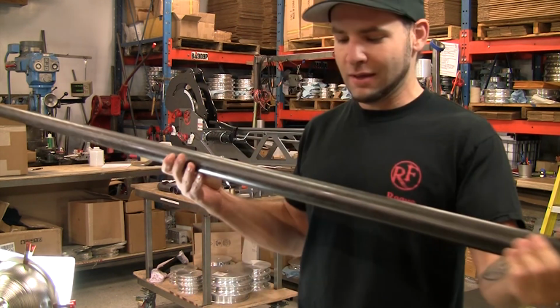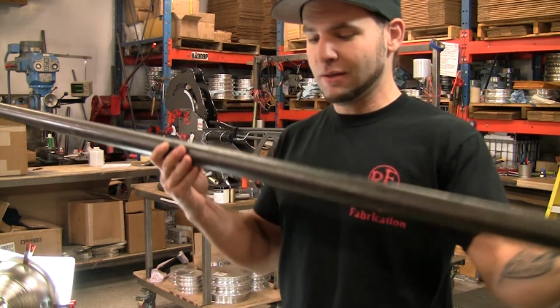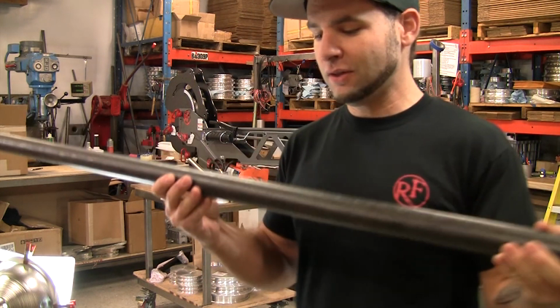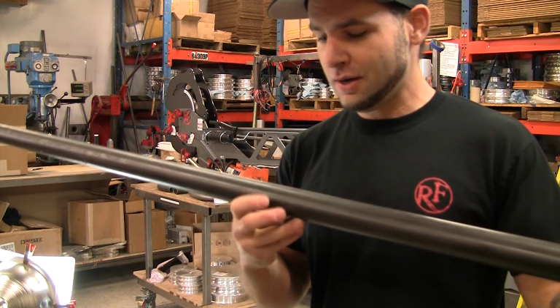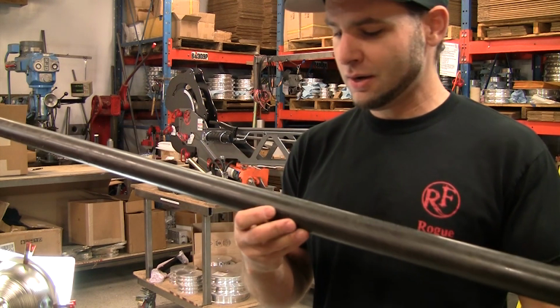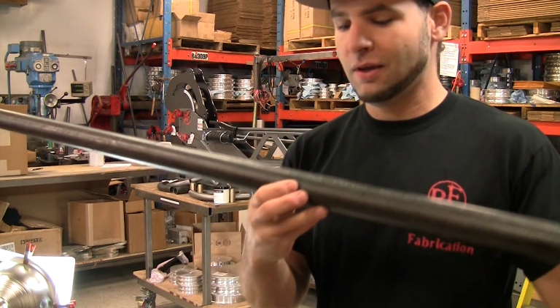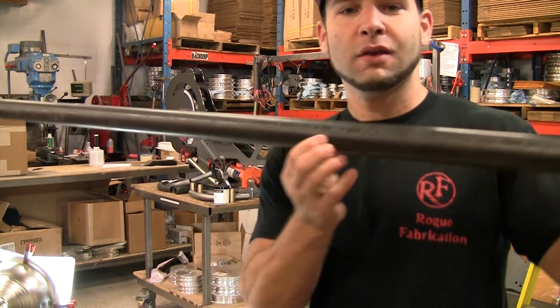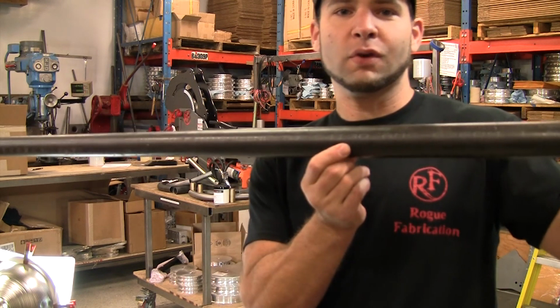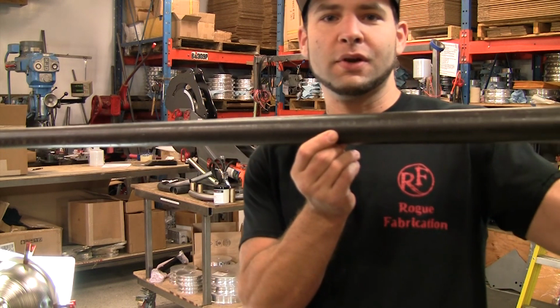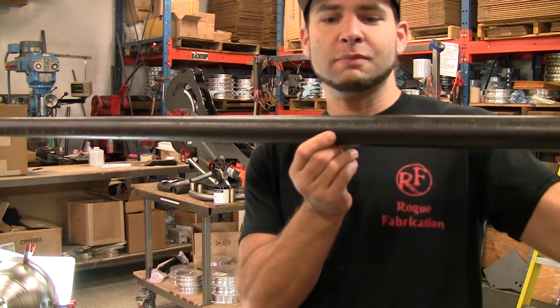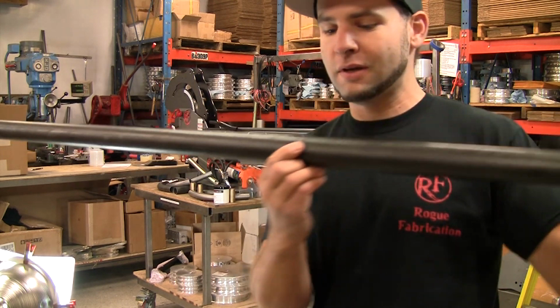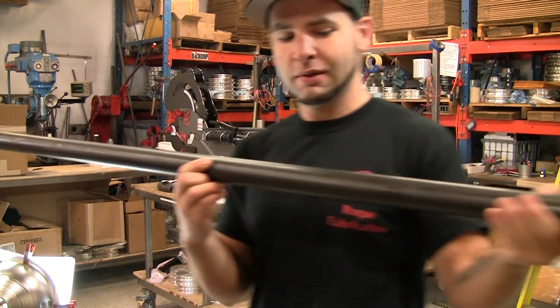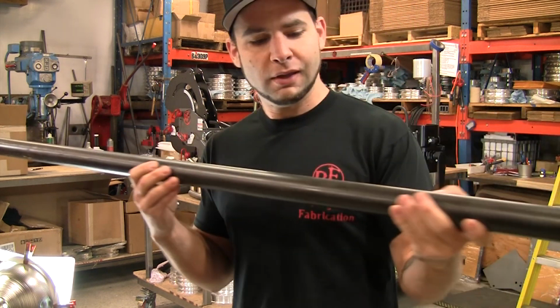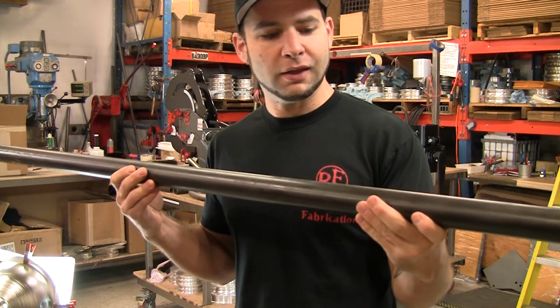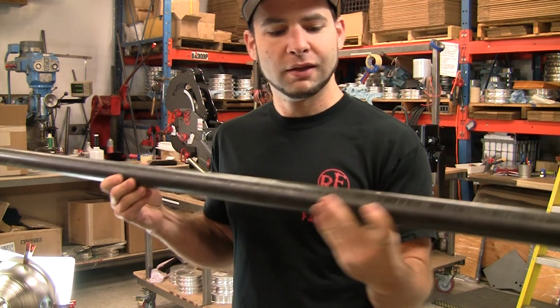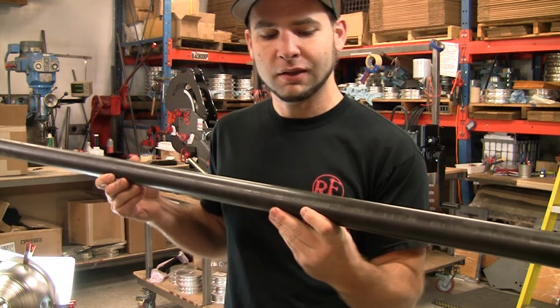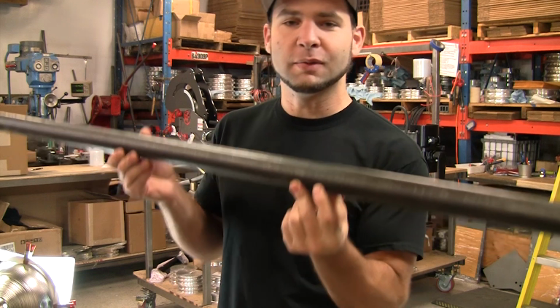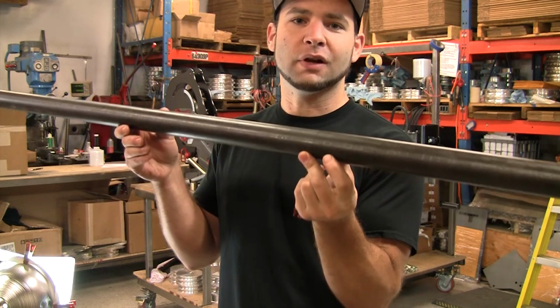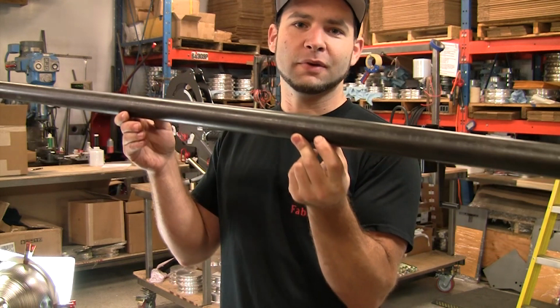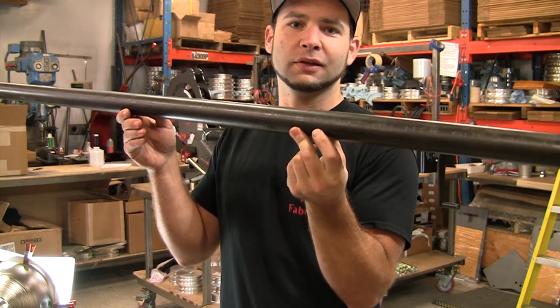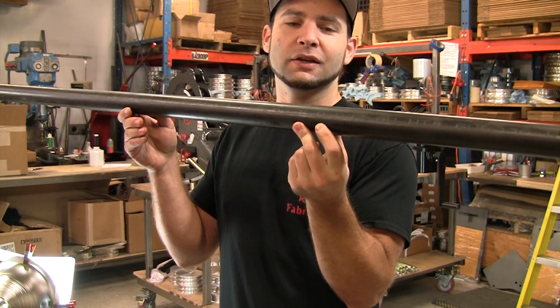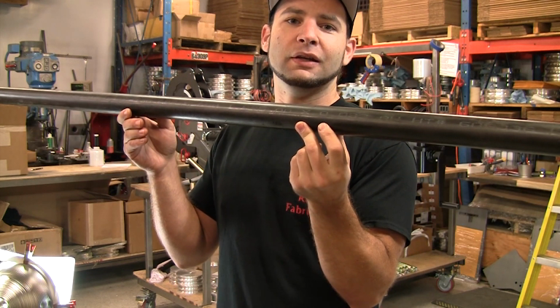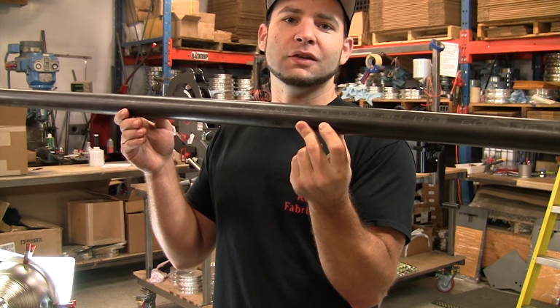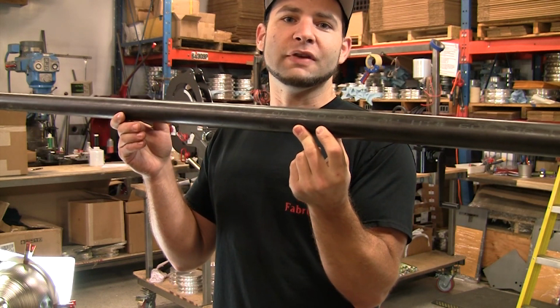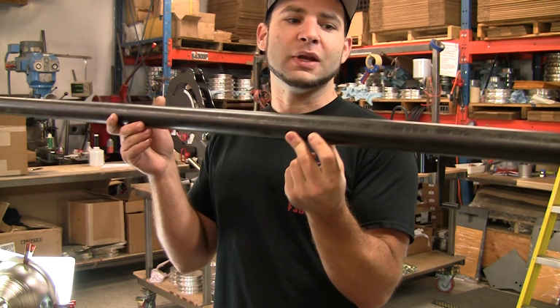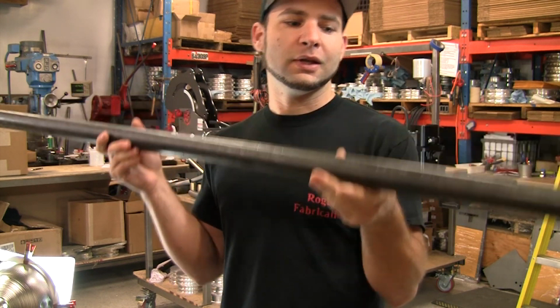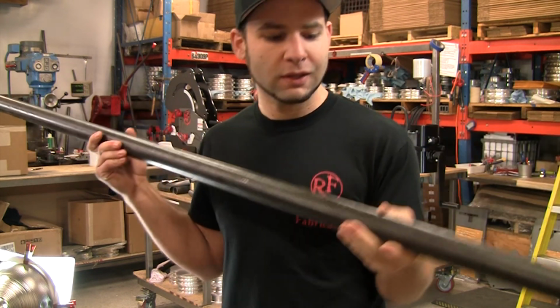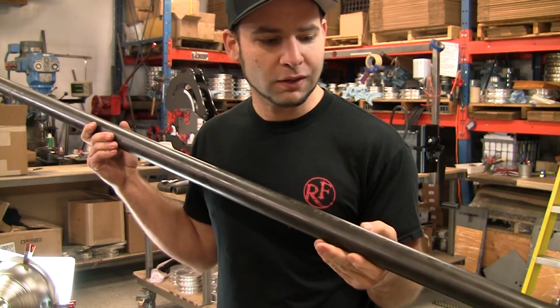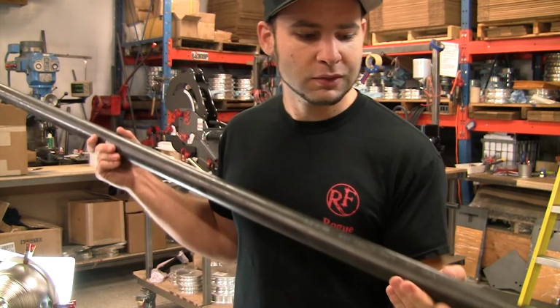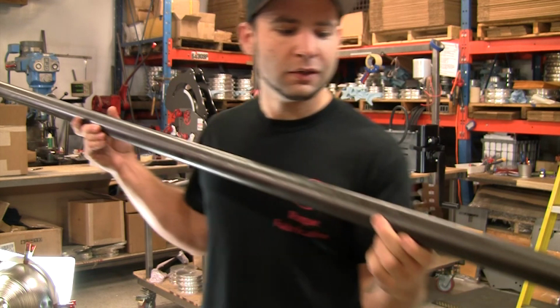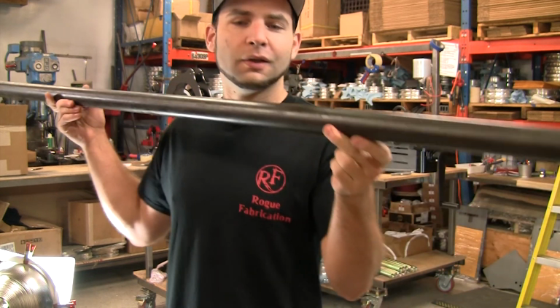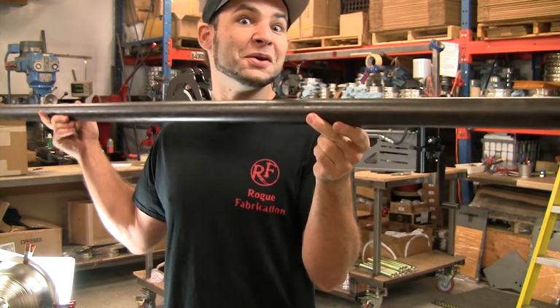And you can see right here, 4130 mil stamp, and then there's your dimensional right above my left hand here — inch and five-eighths, 083 — and of course, made in USA.